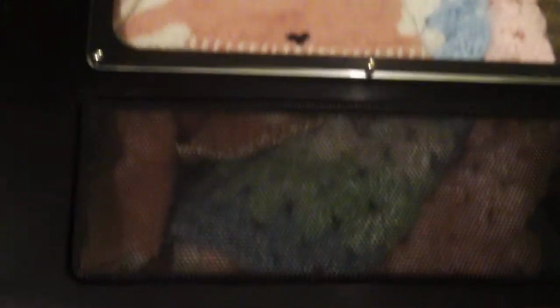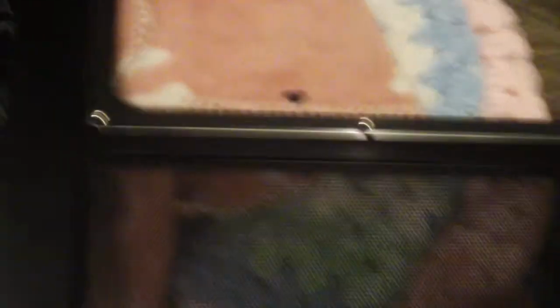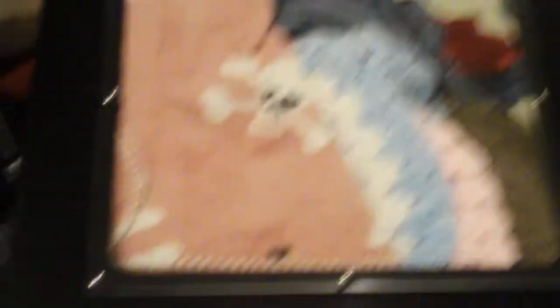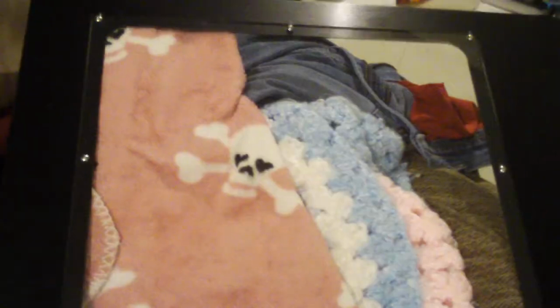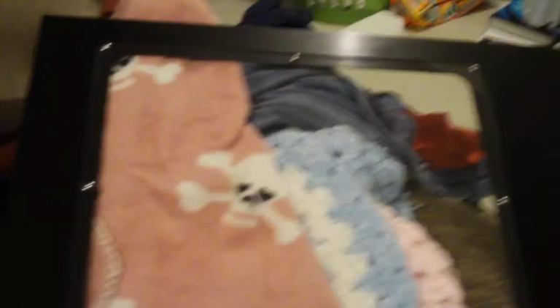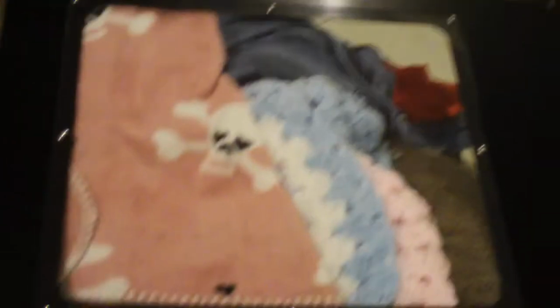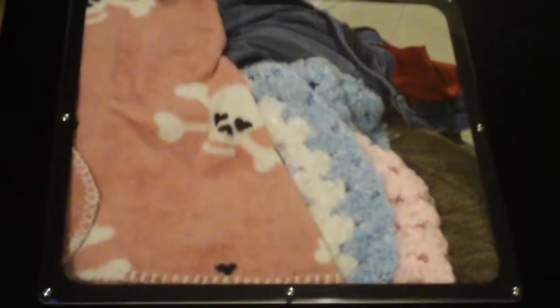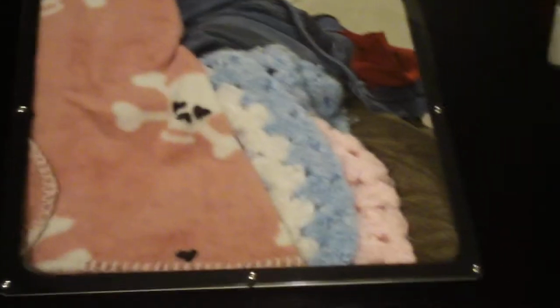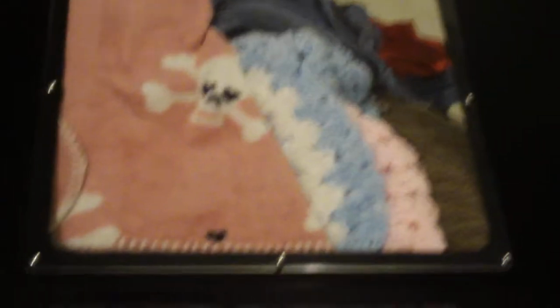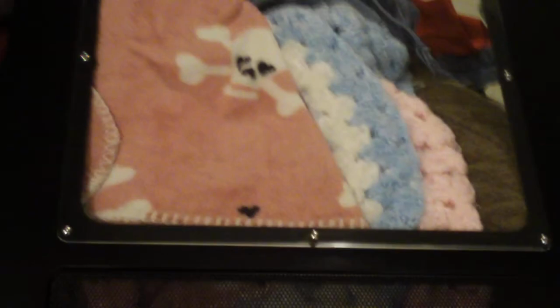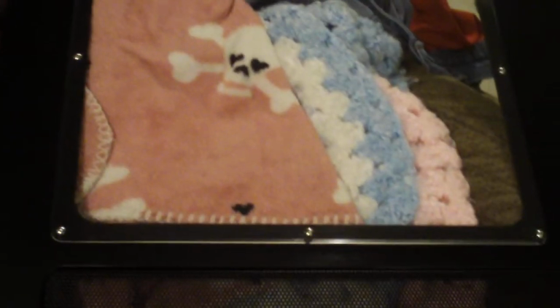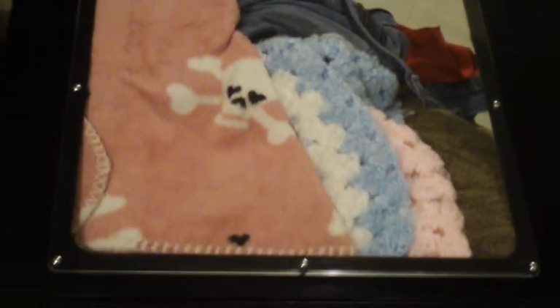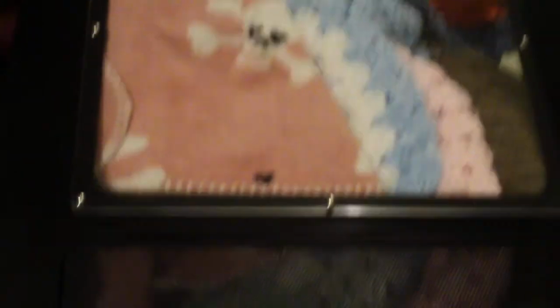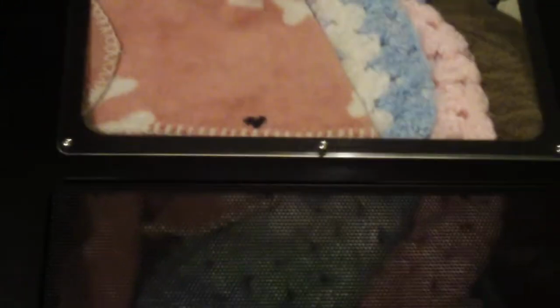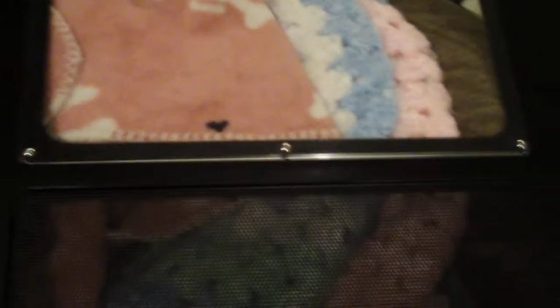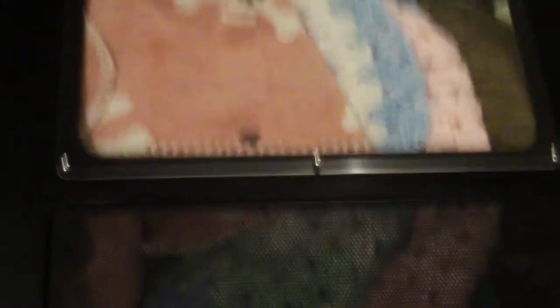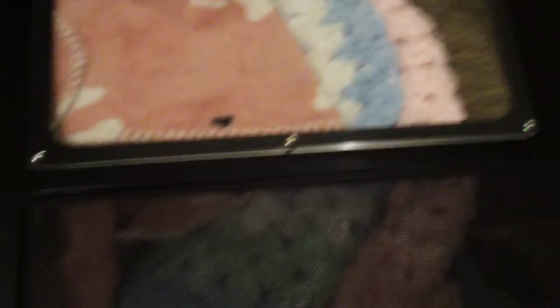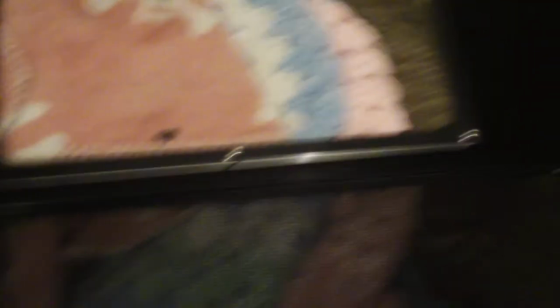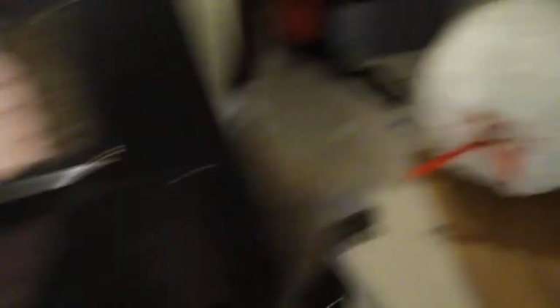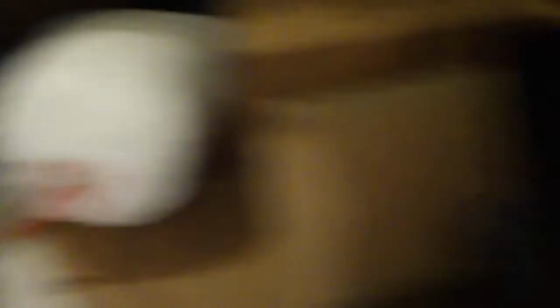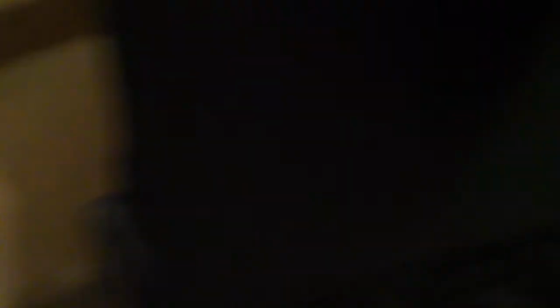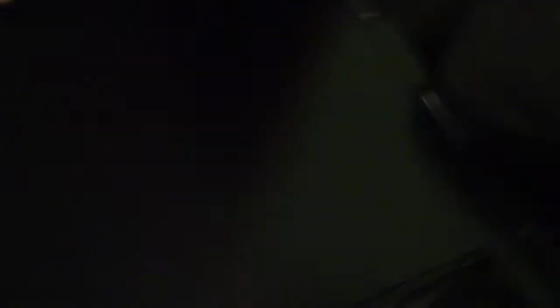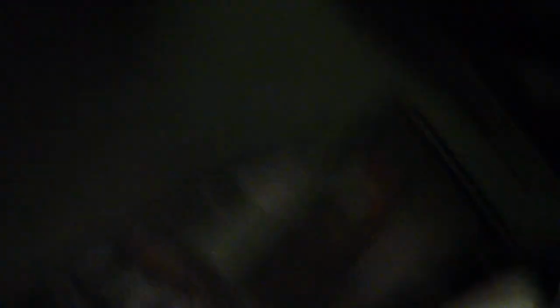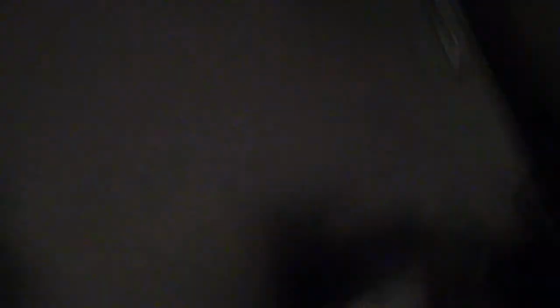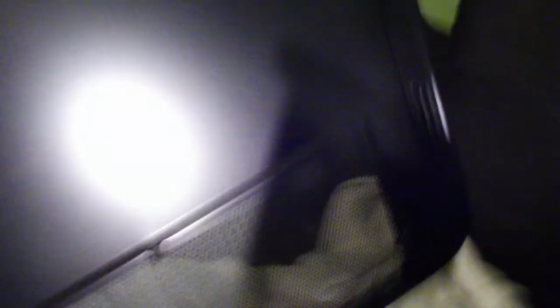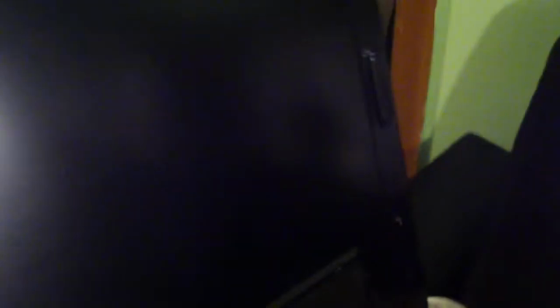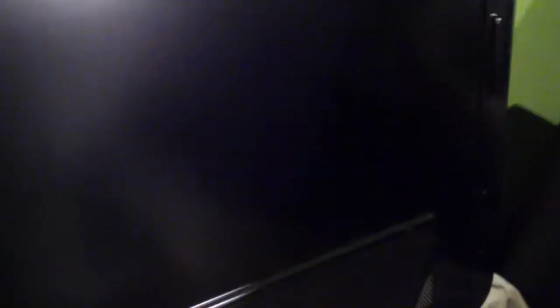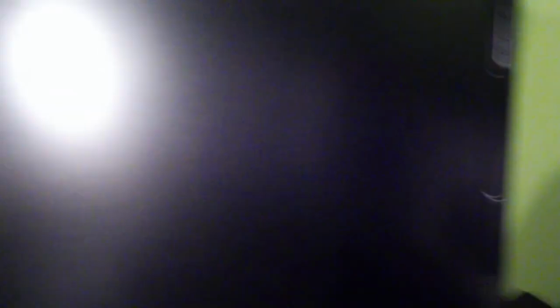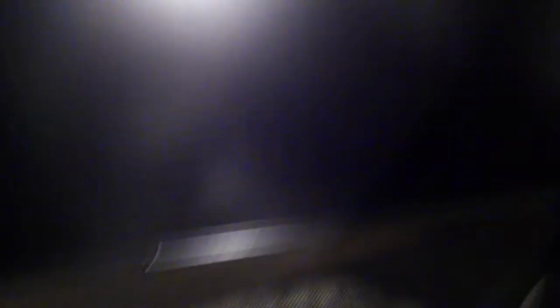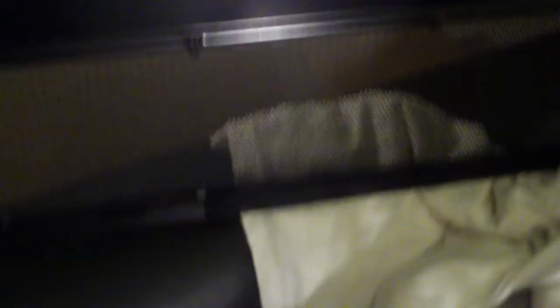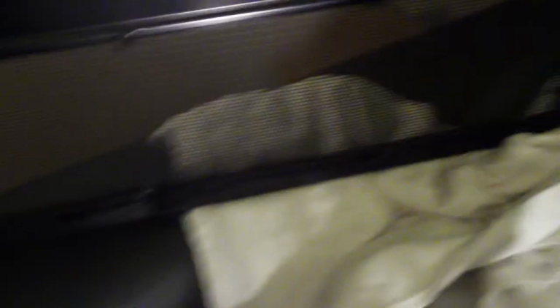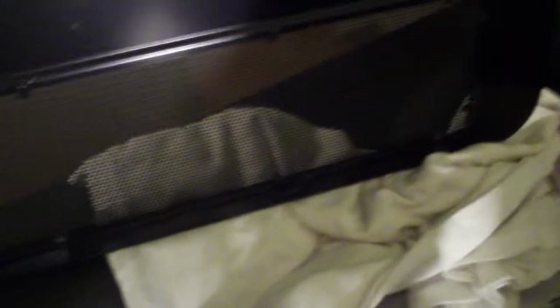This right here is the side panel — right side, clear window, and mesh at the bottom. This right here is the other left side panel, has mesh at the bottom.